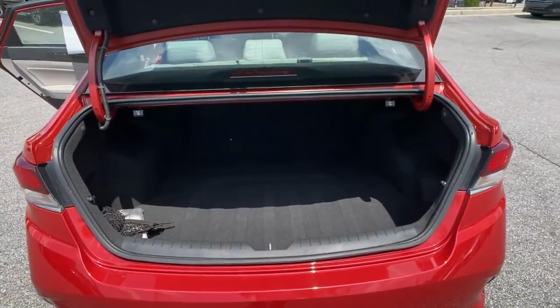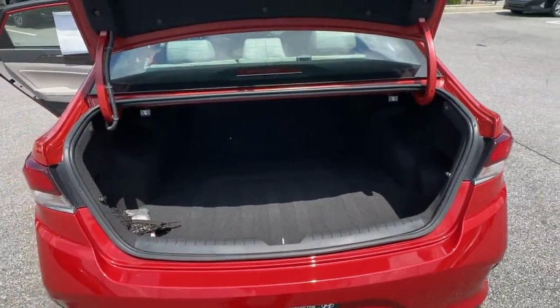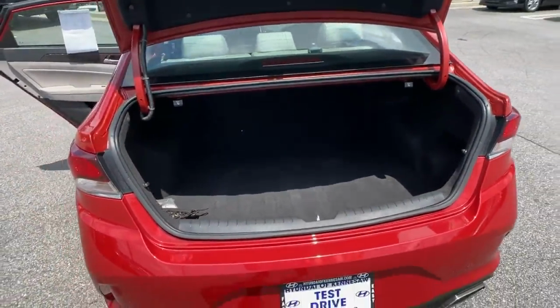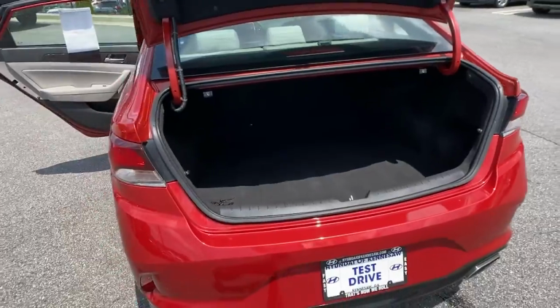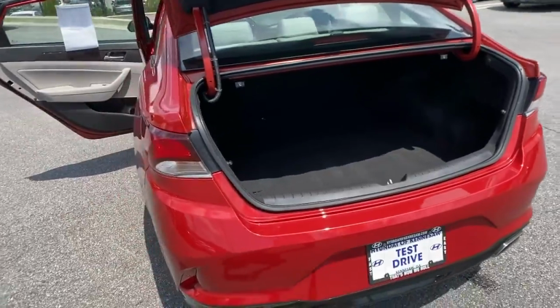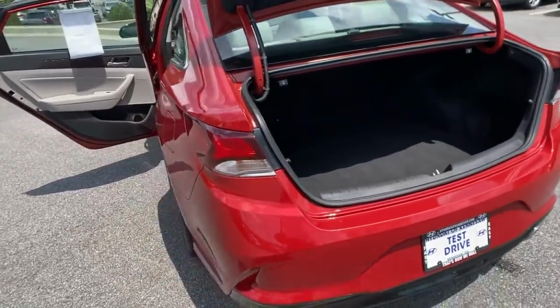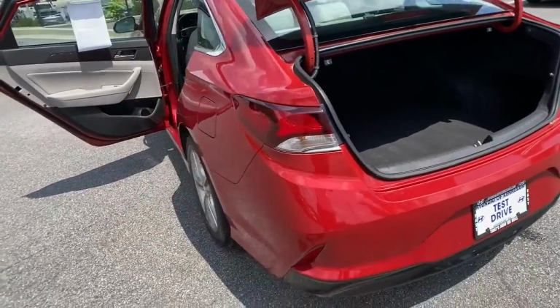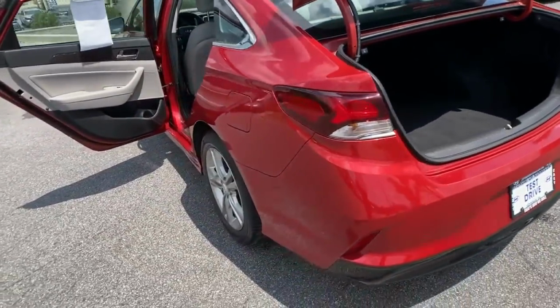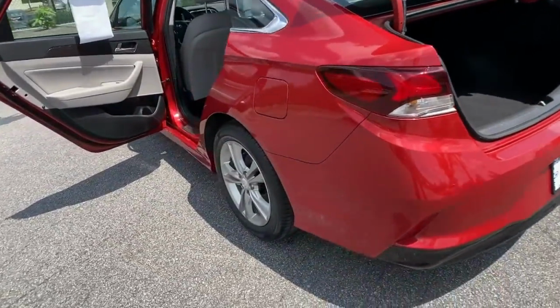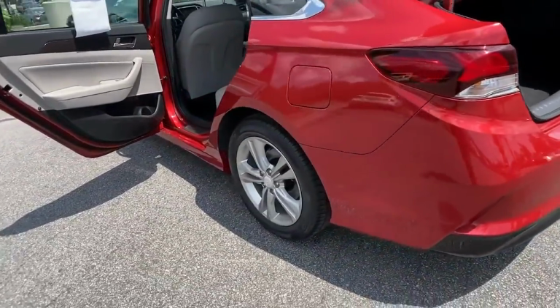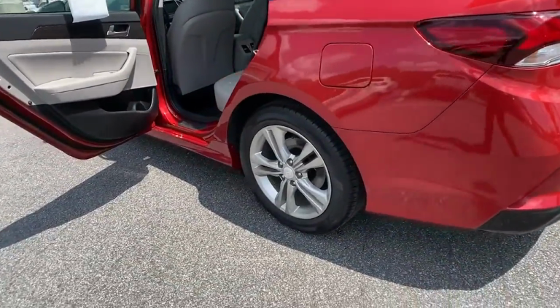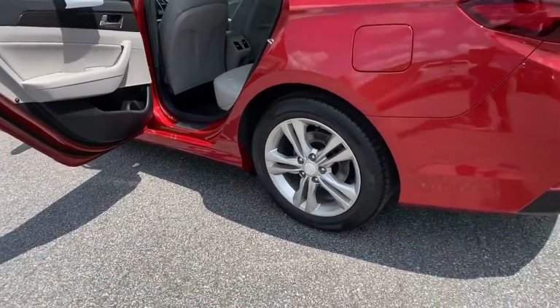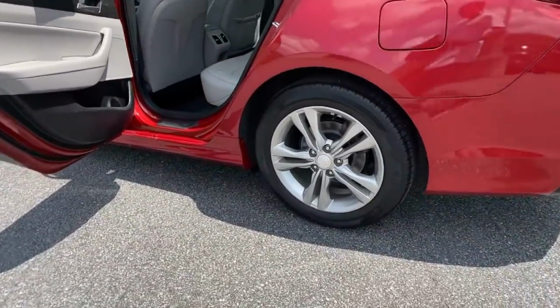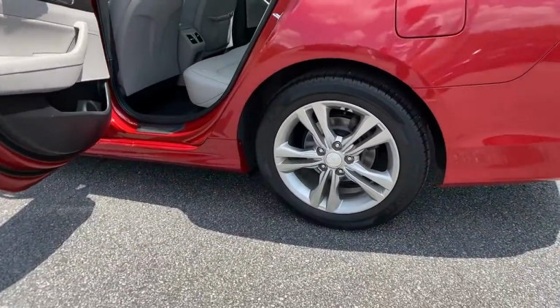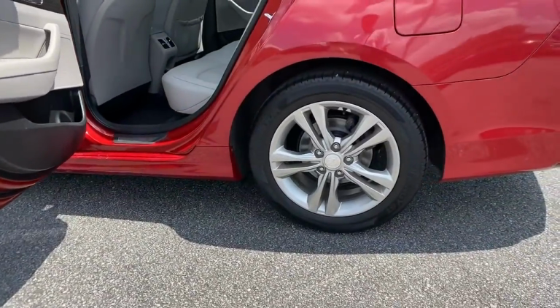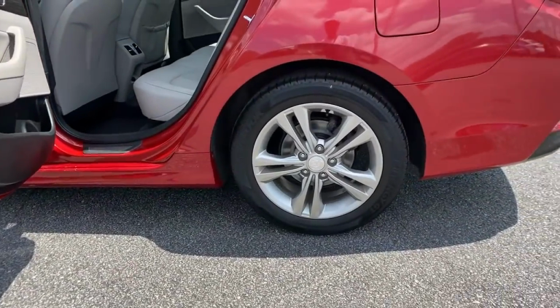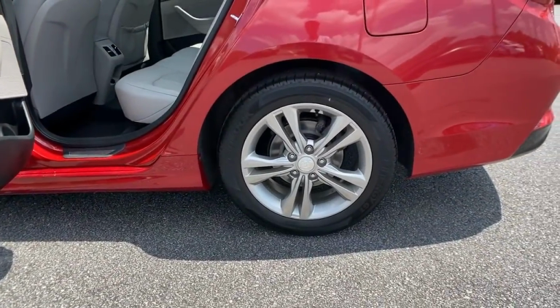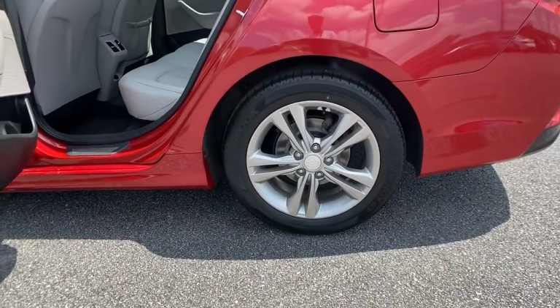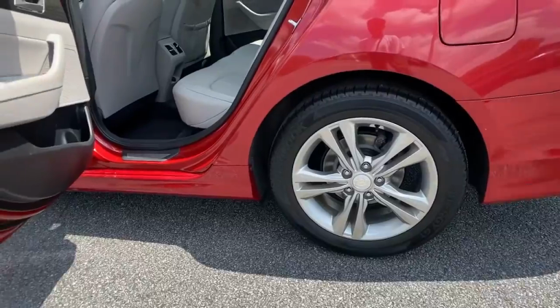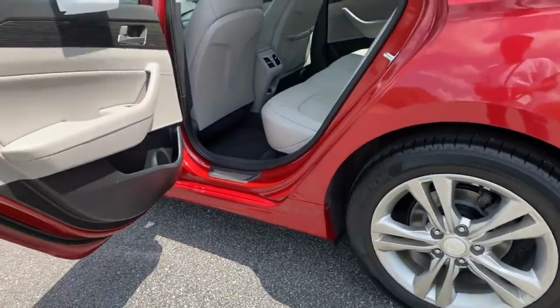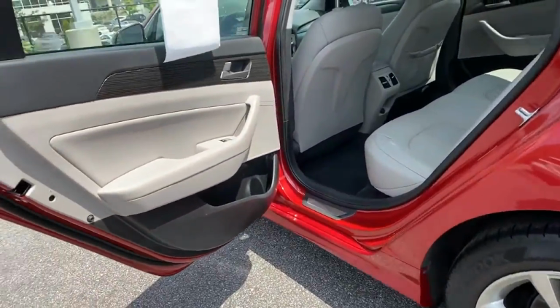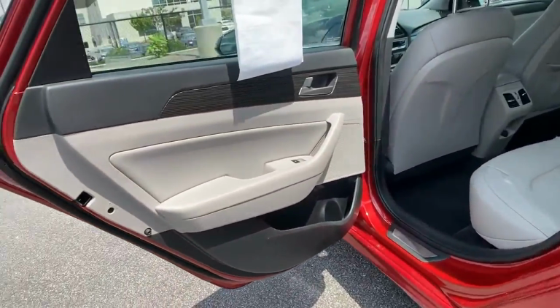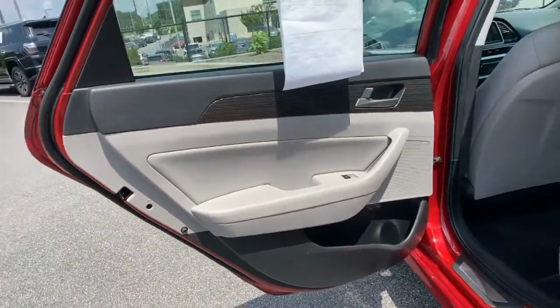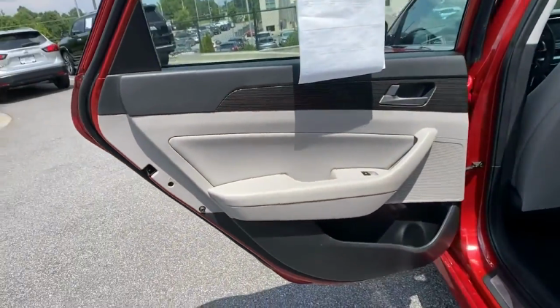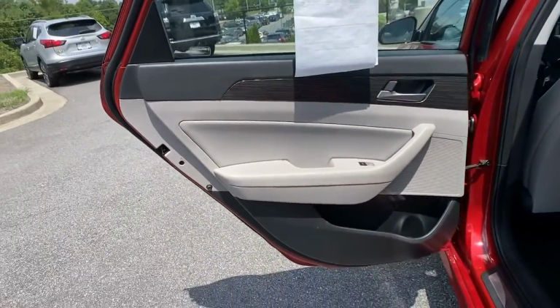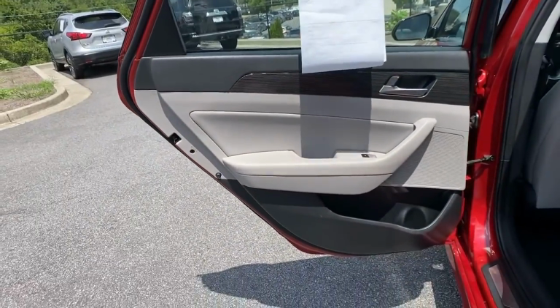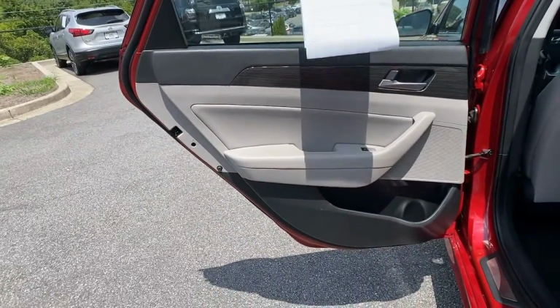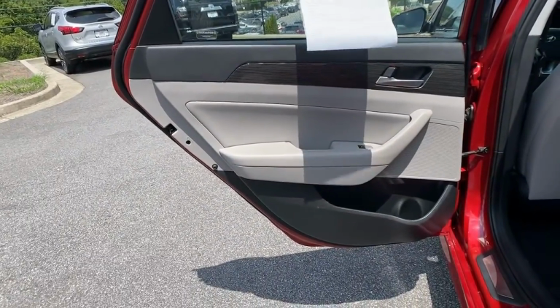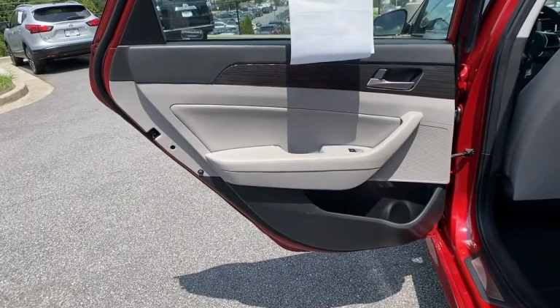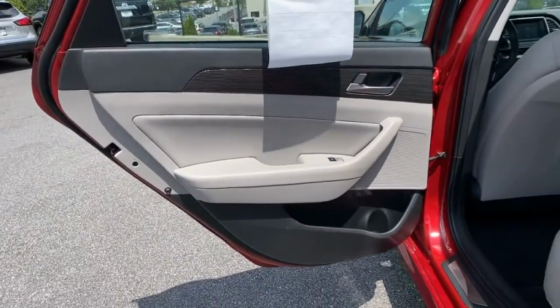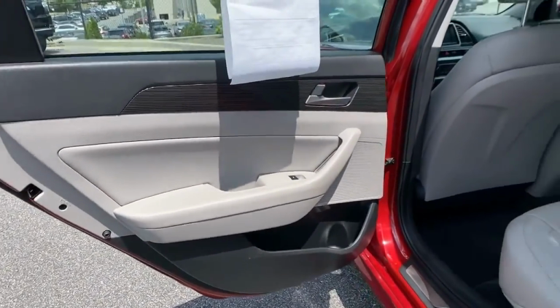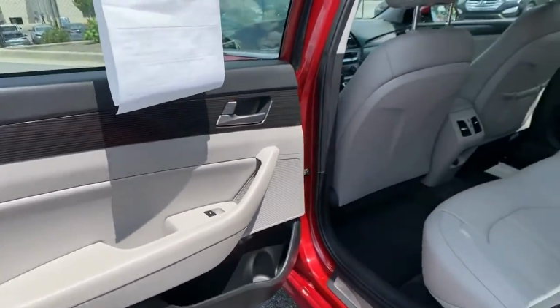Electronic stability control, seat memory, trip computer, power windows, bucket seats, wheel locks, four-wheel disc brakes, power steering.